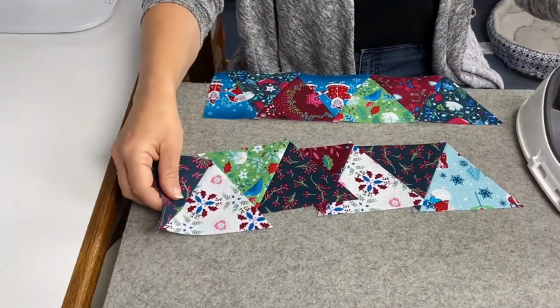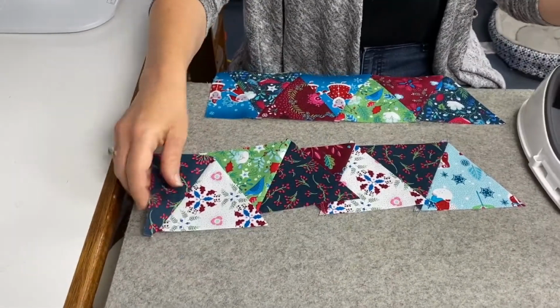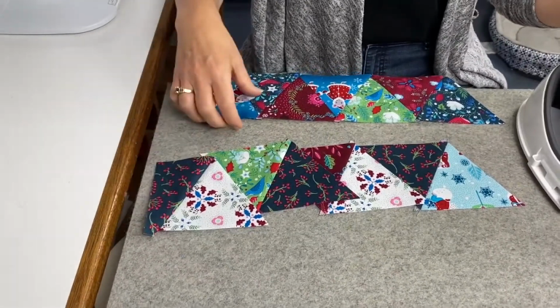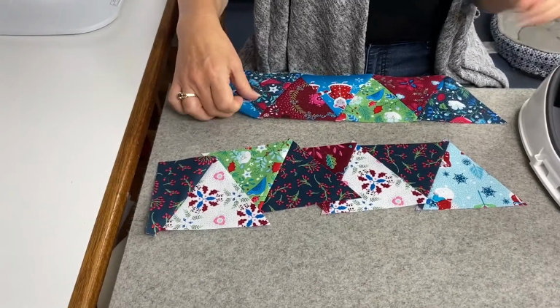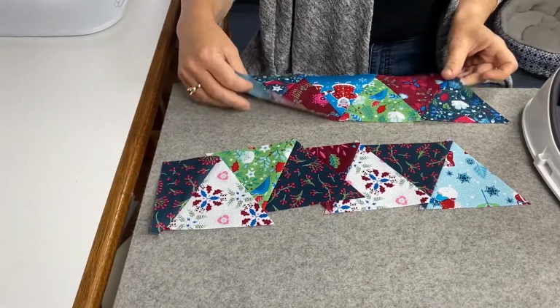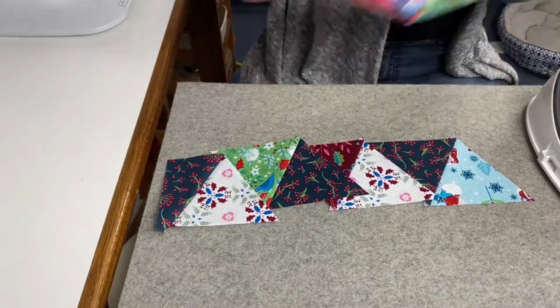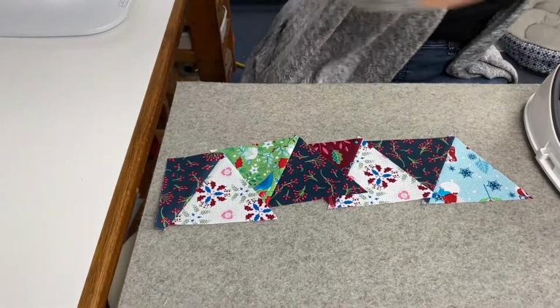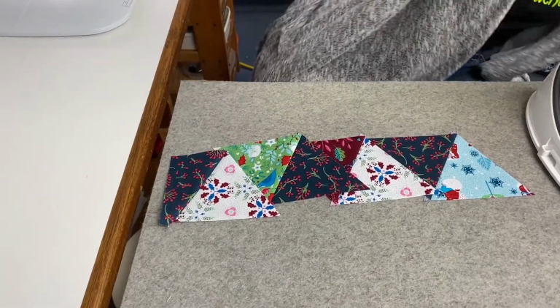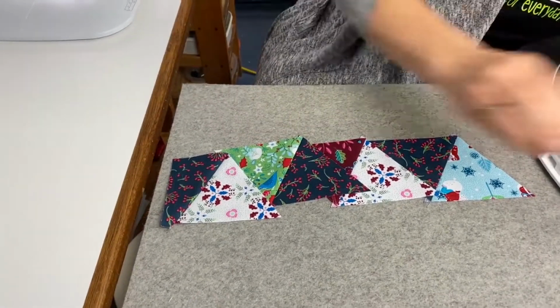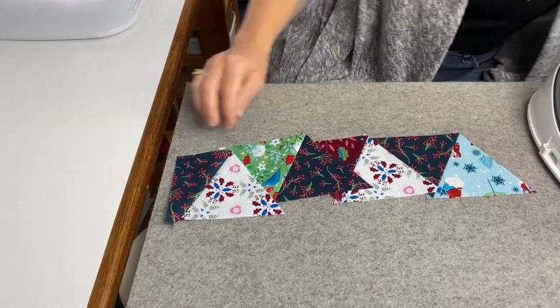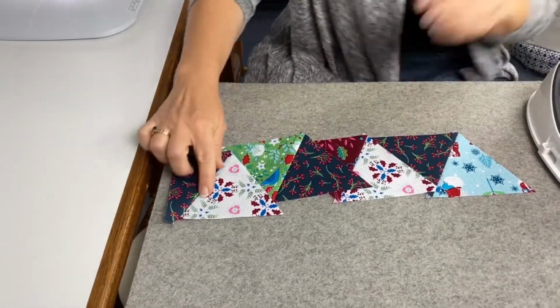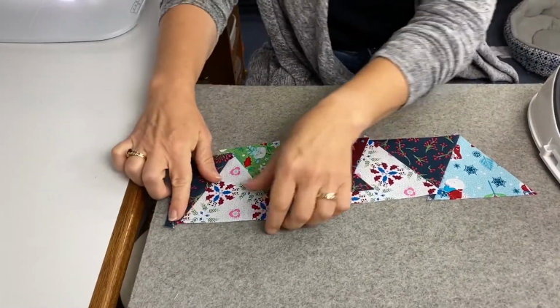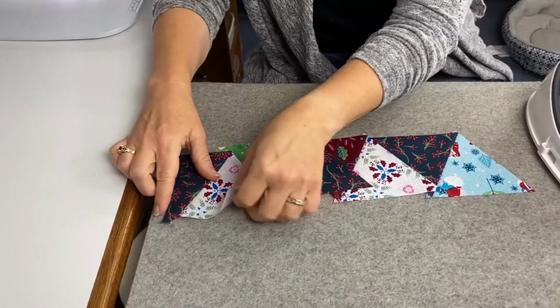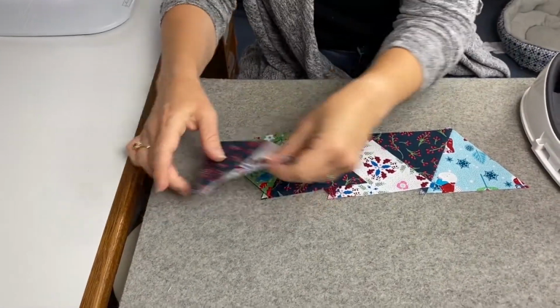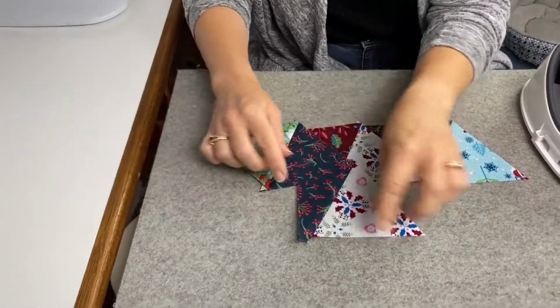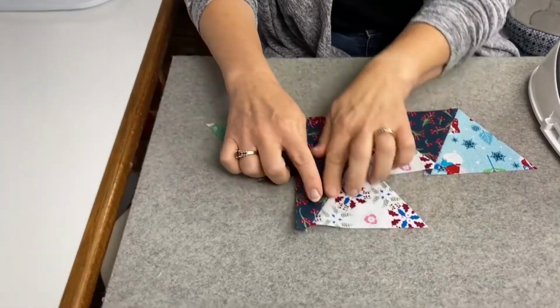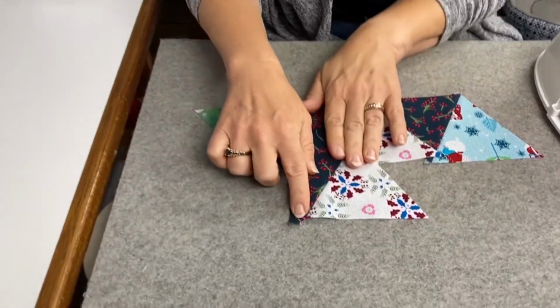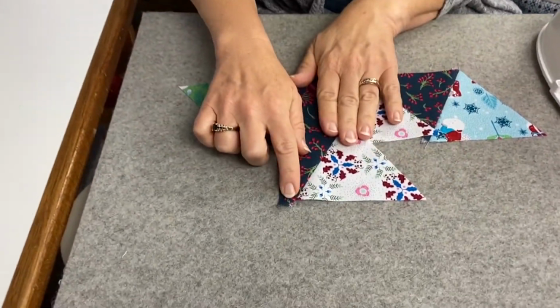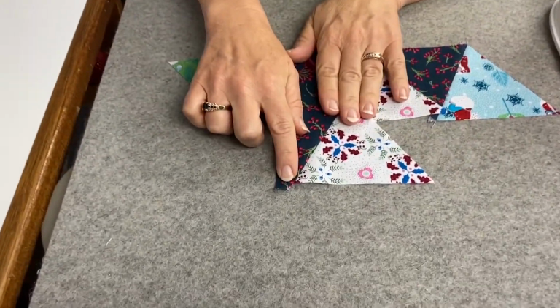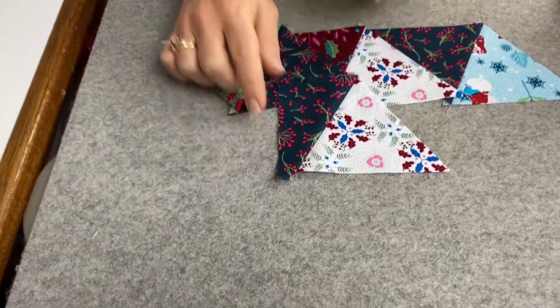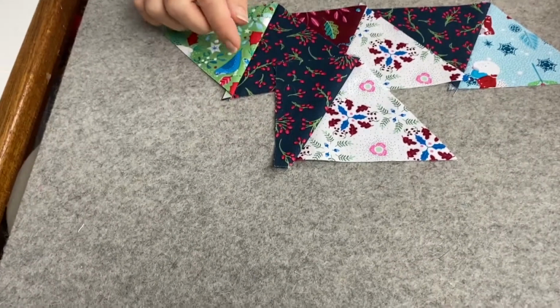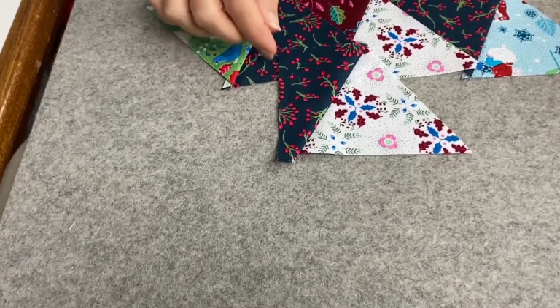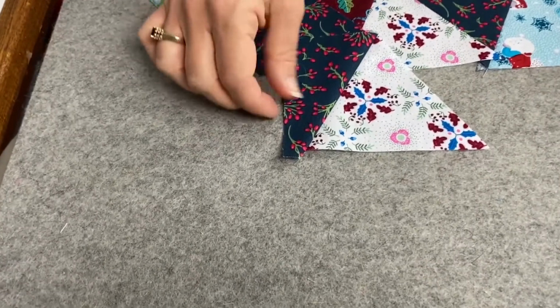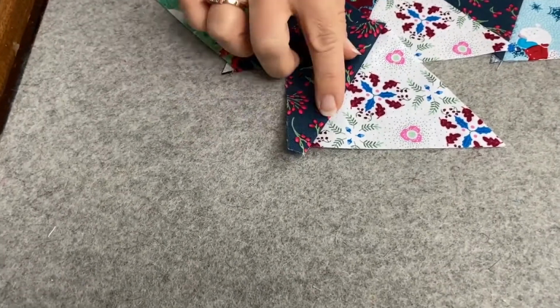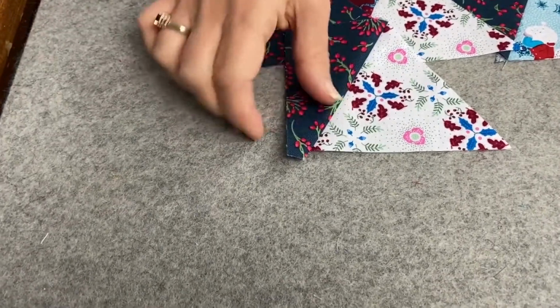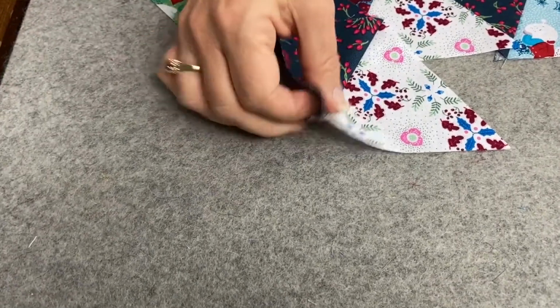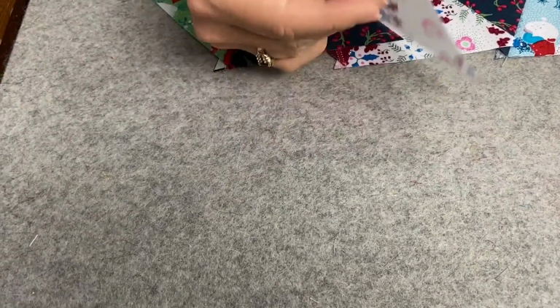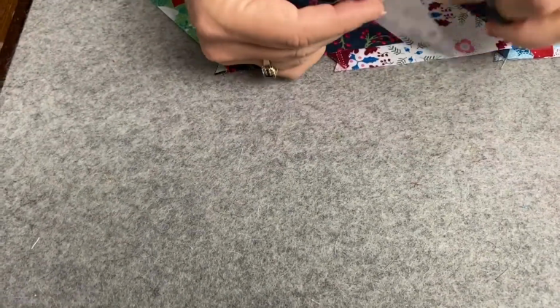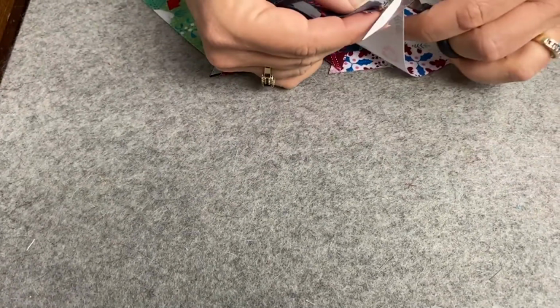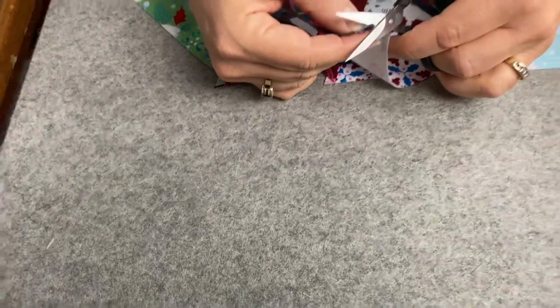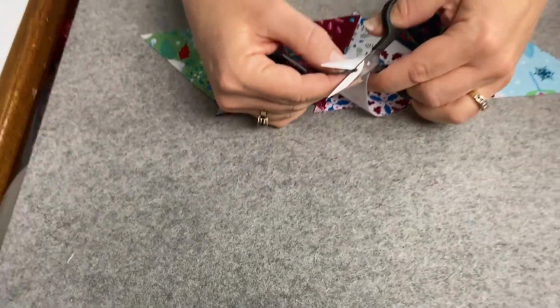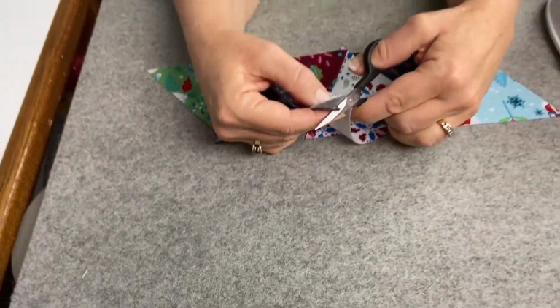There are my pairs. See how this last piece is a quarter of an inch longer? That's normal. Just cut that off — I just eyeball it.